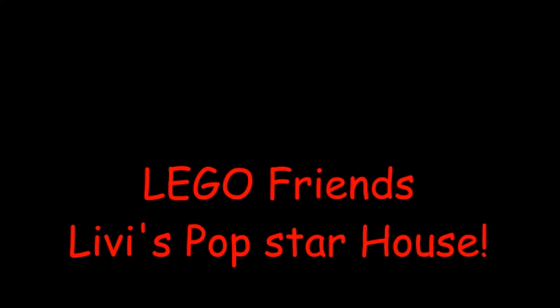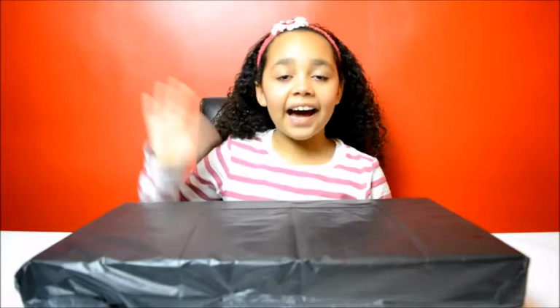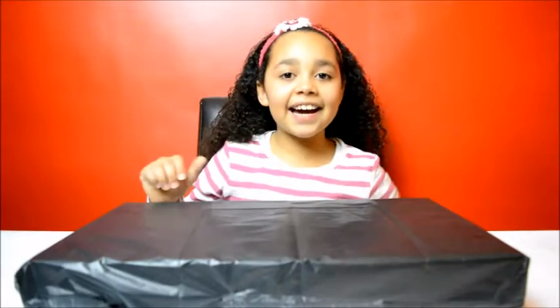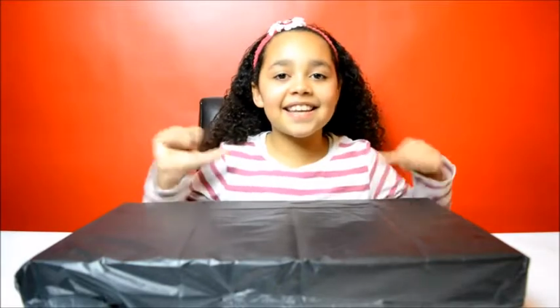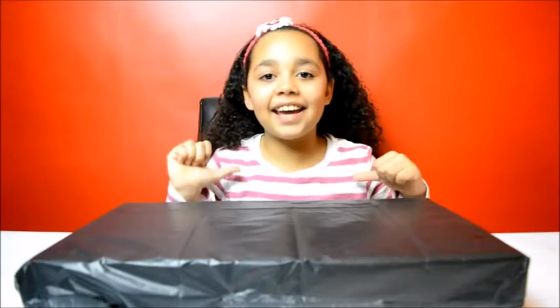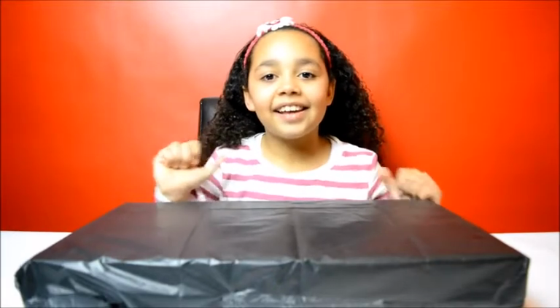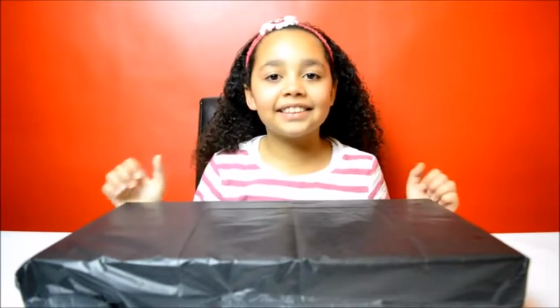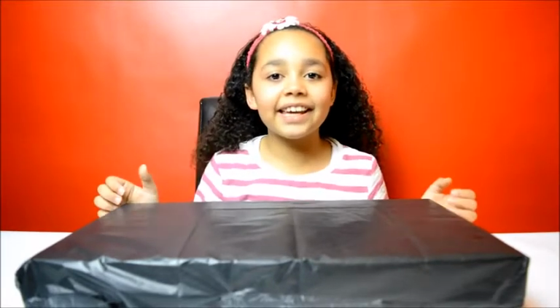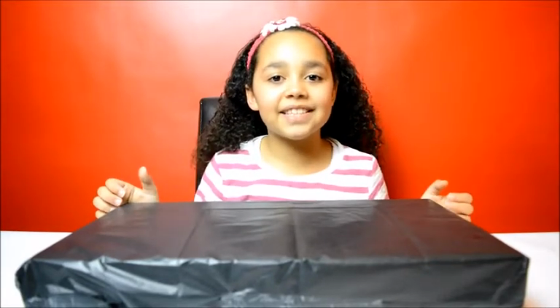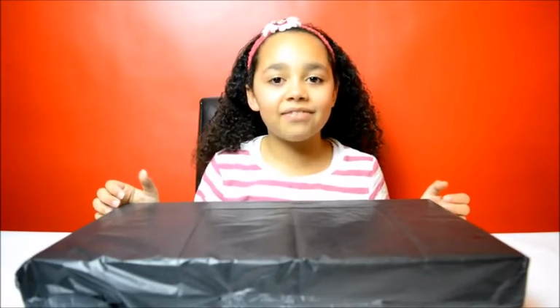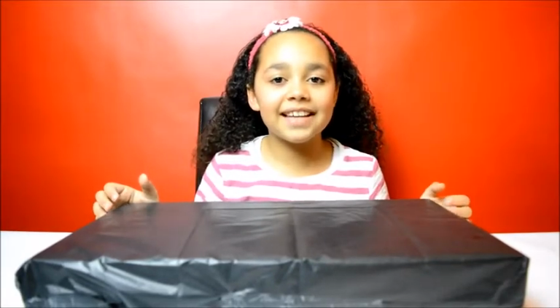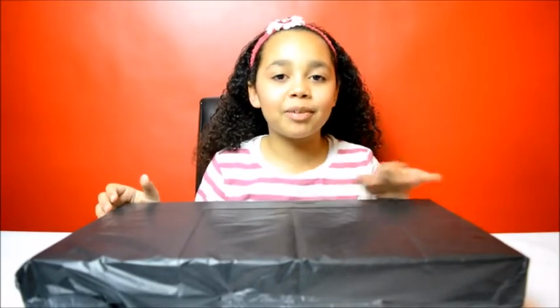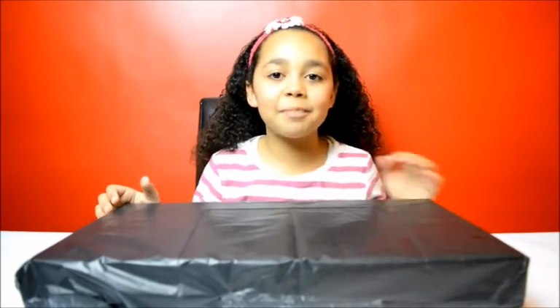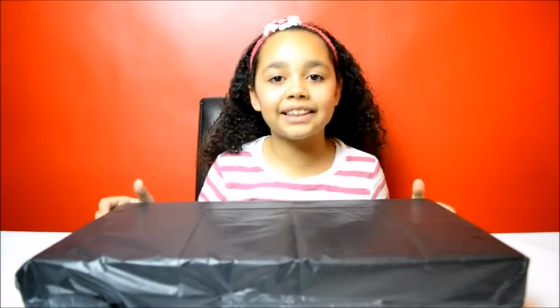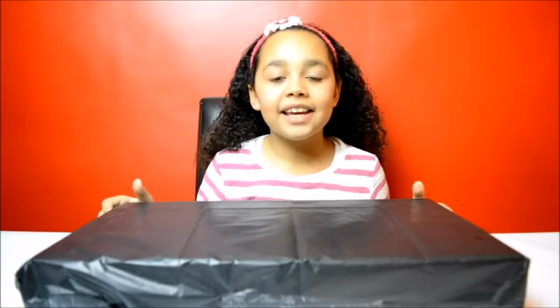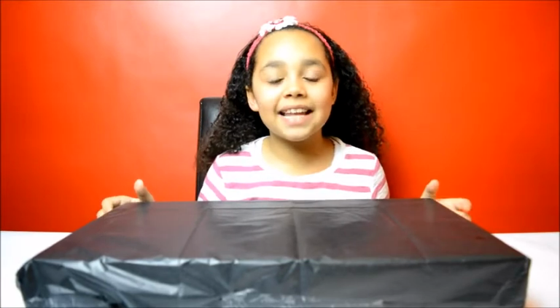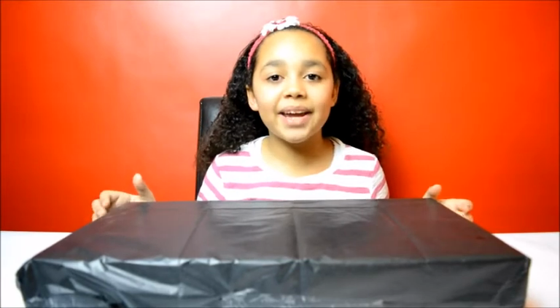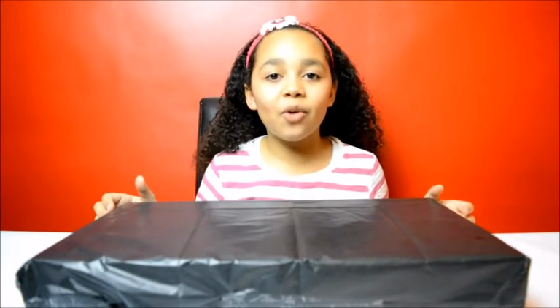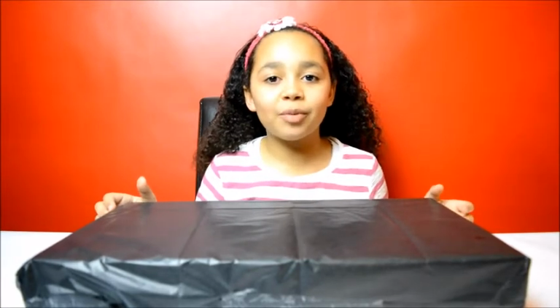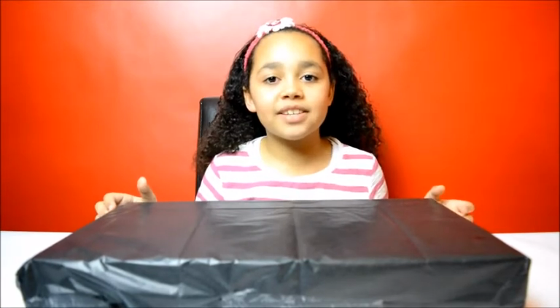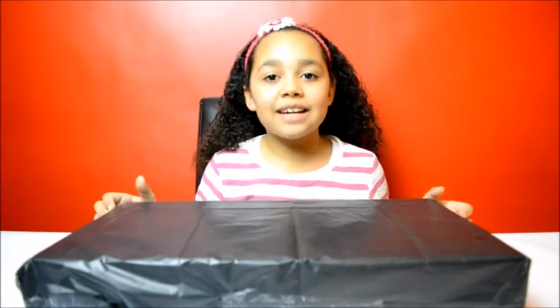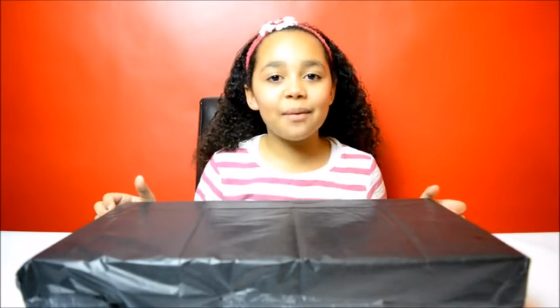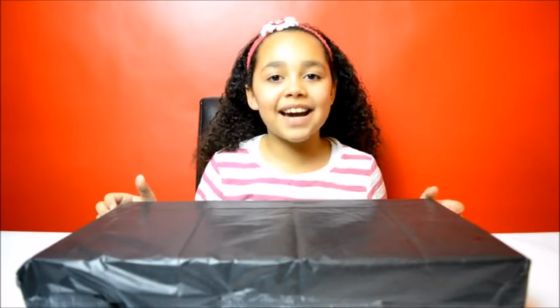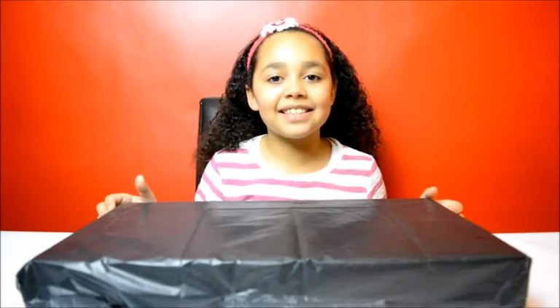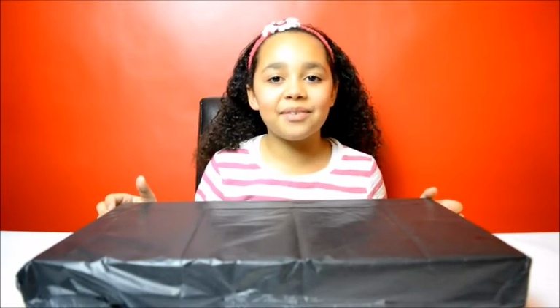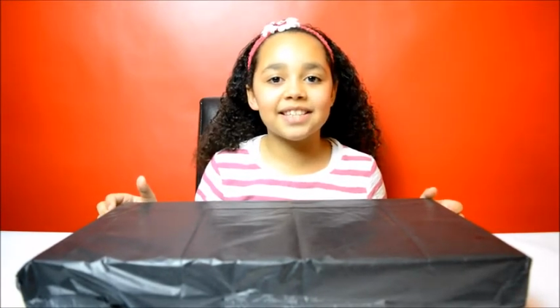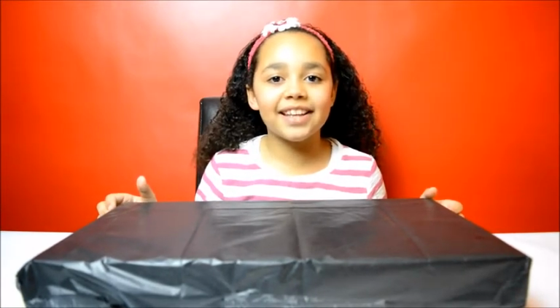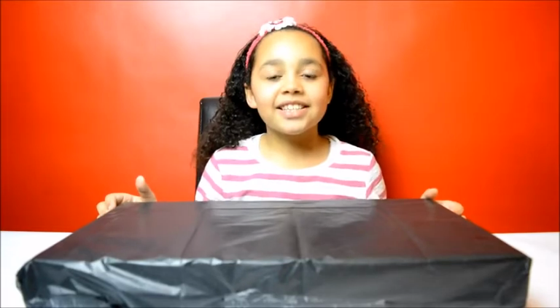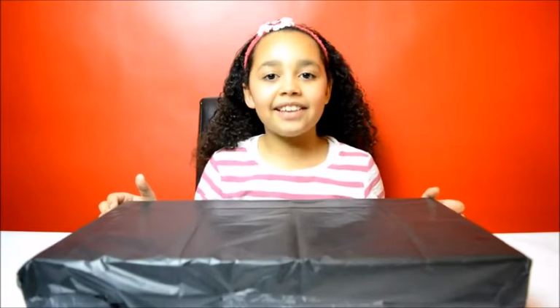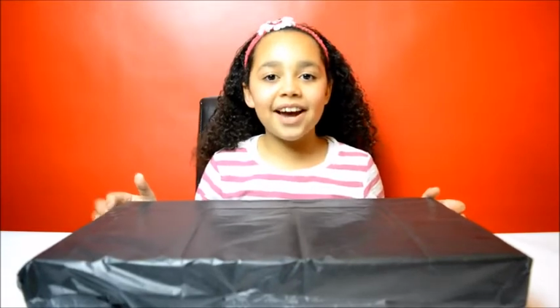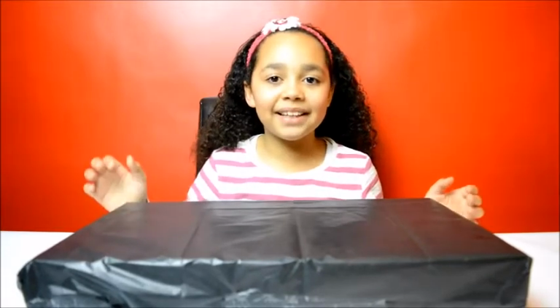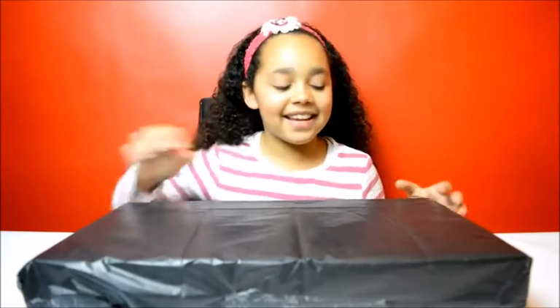Hi guys, Tiana here. Today I've received a surprise packaging sent by Warner Brothers. I'm so excited to see what's inside, so let's open it.